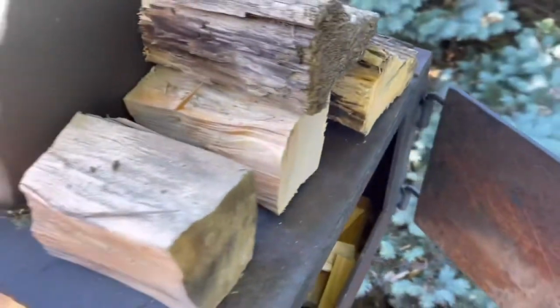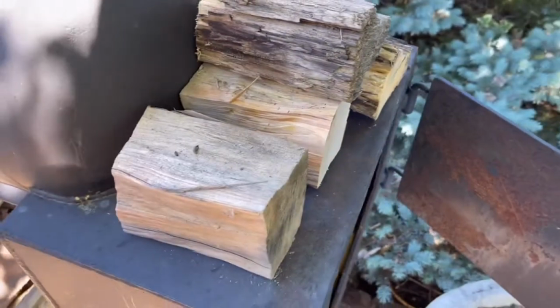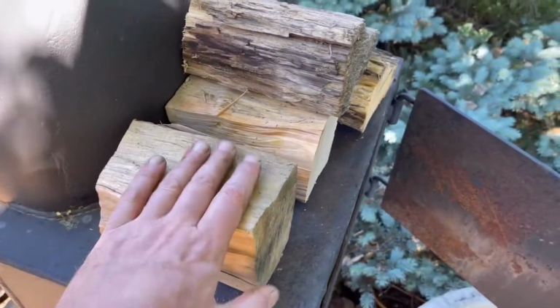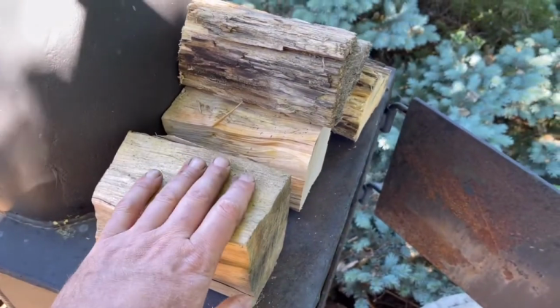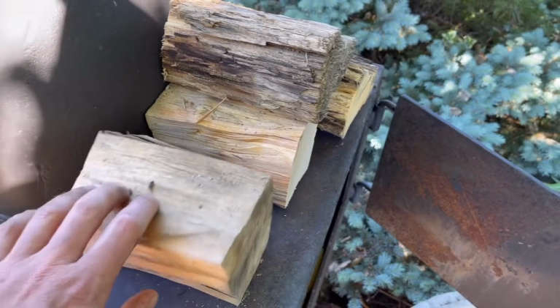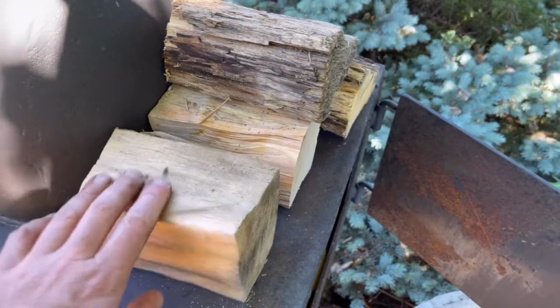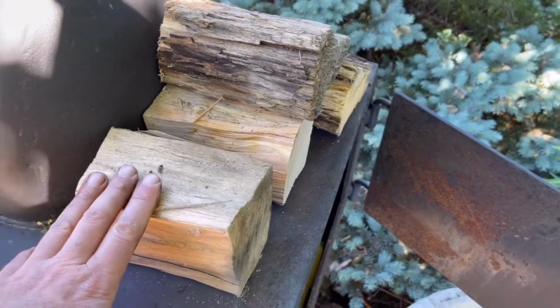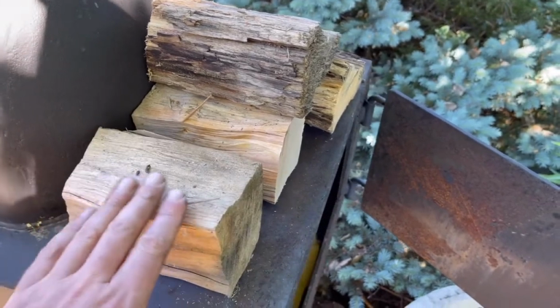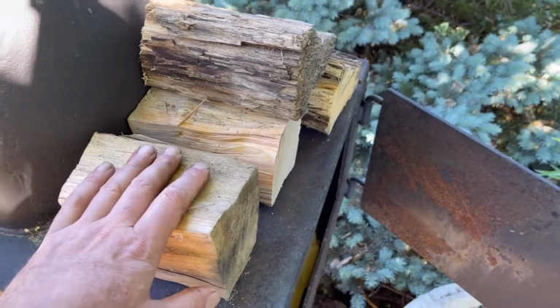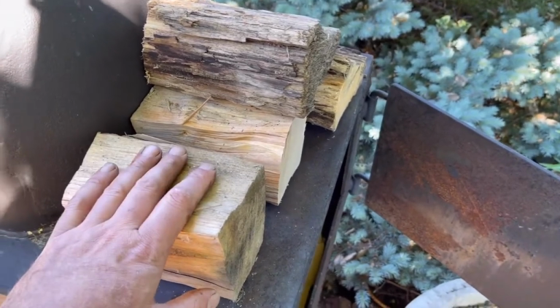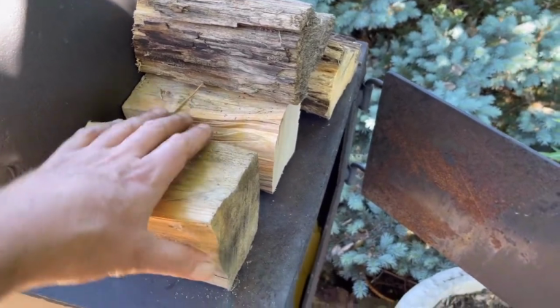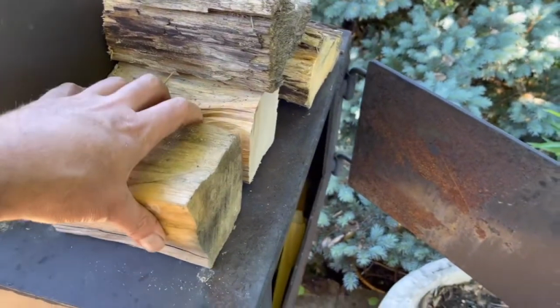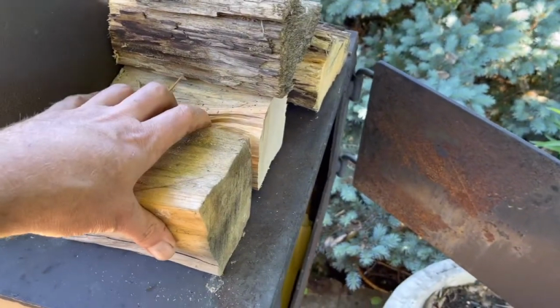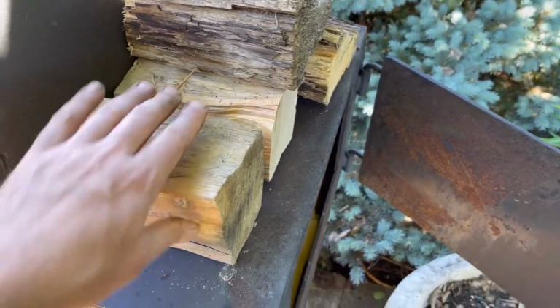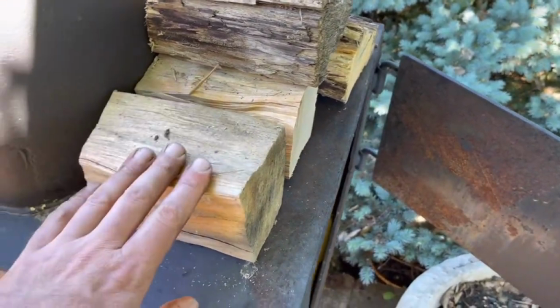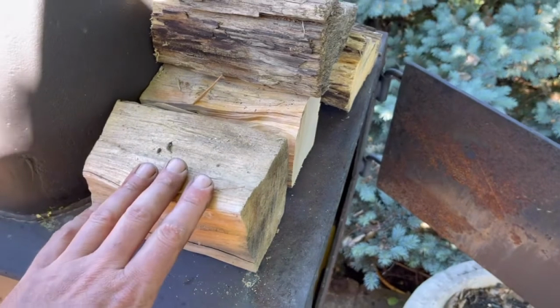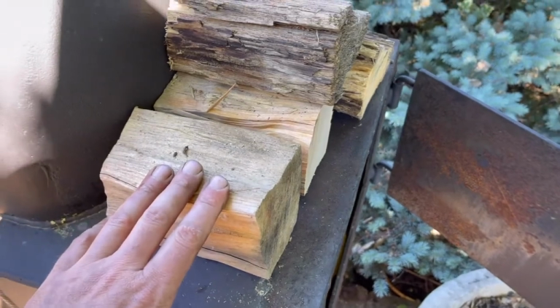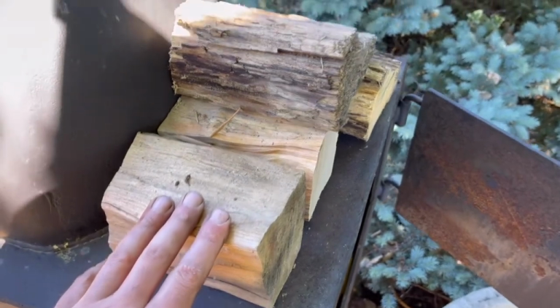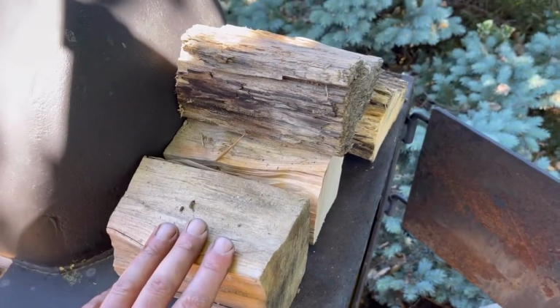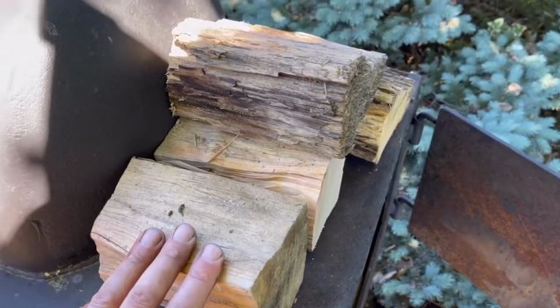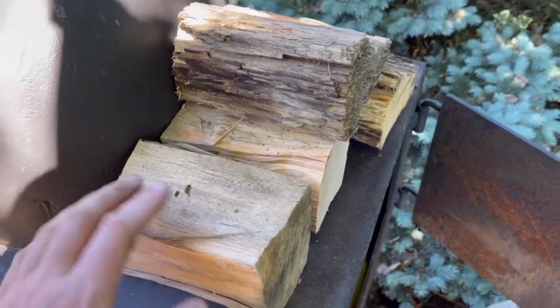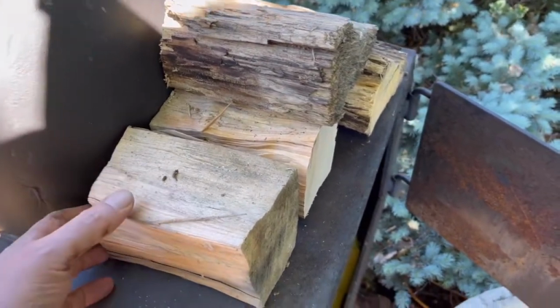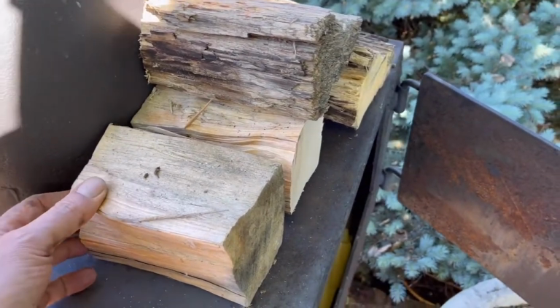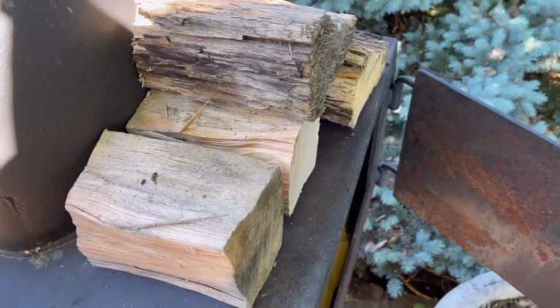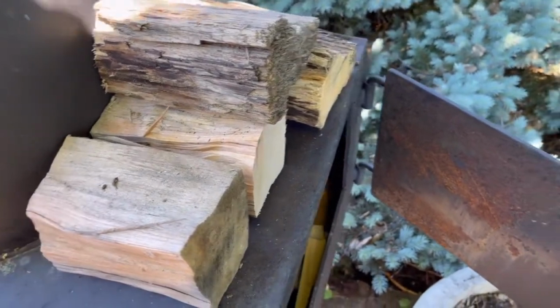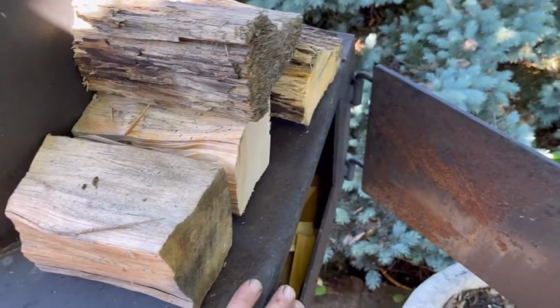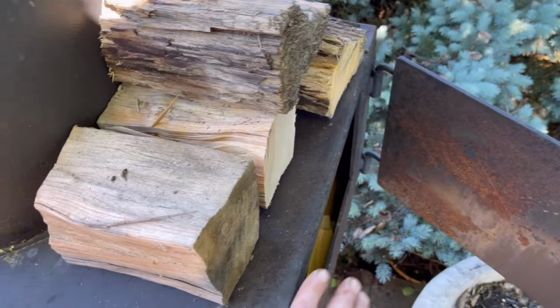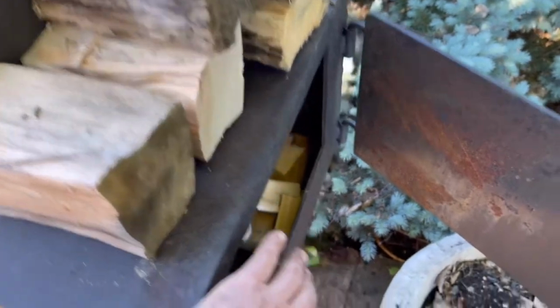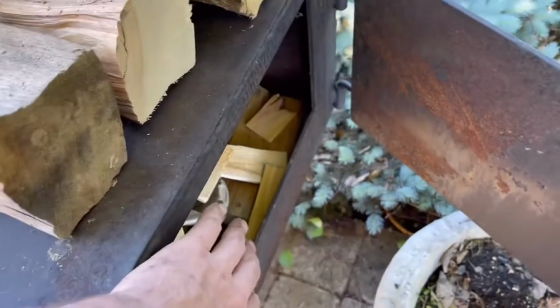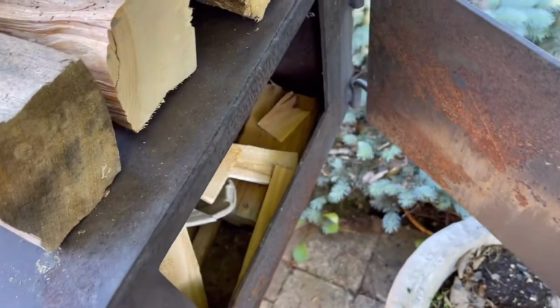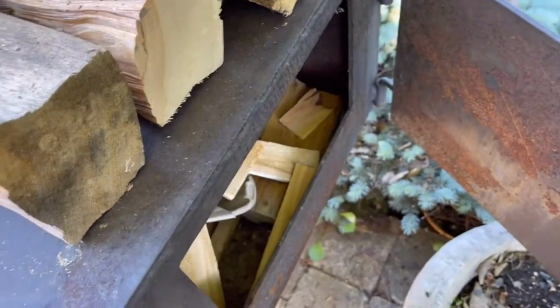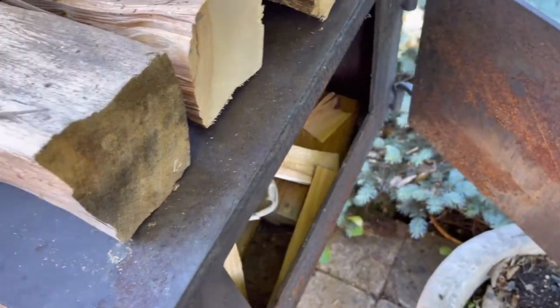On top here I have some oak and I like to keep the wood on top of the firebox so it really dries it out, warms it up, and then as I need it I can start putting it inside the firebox.